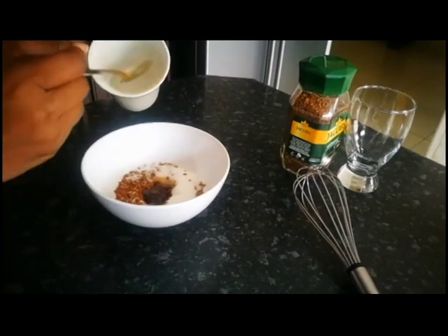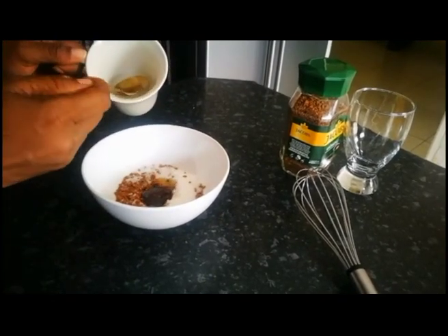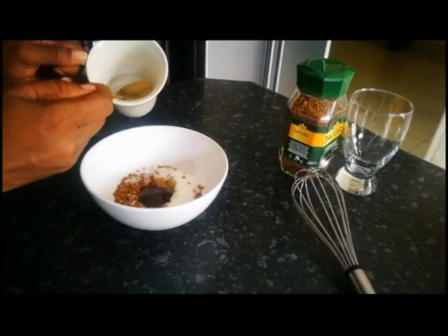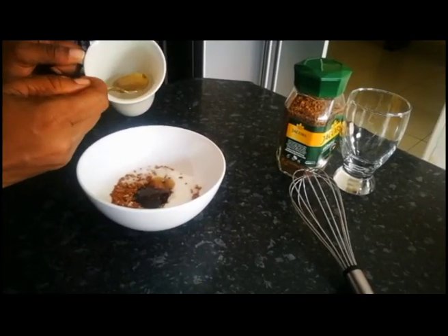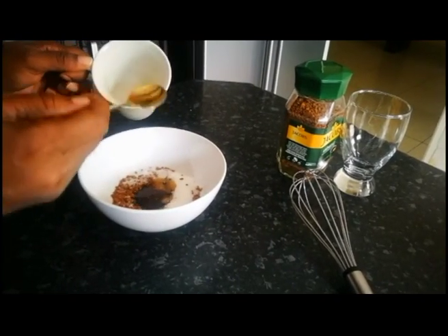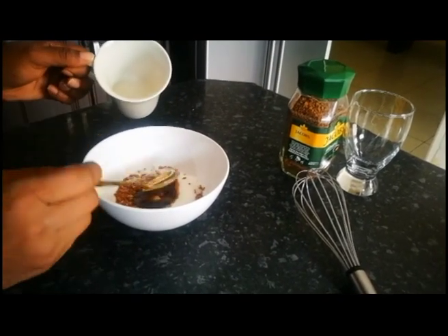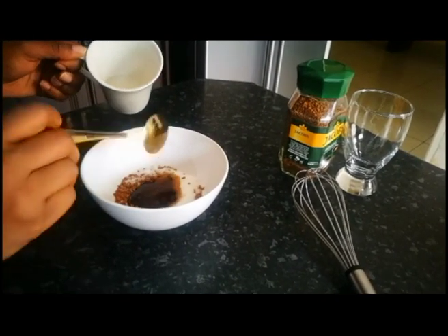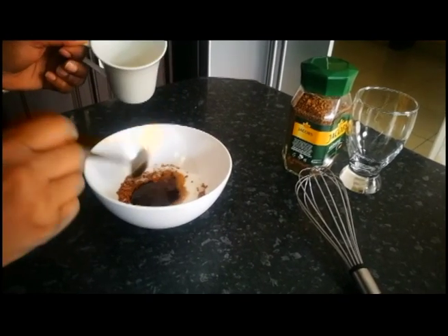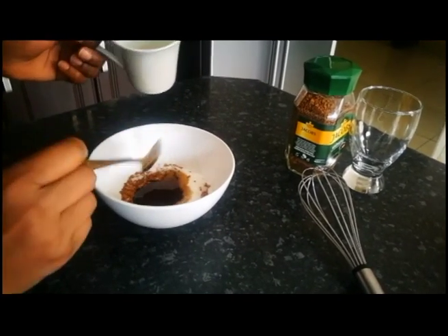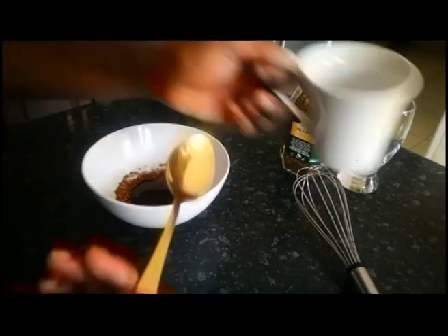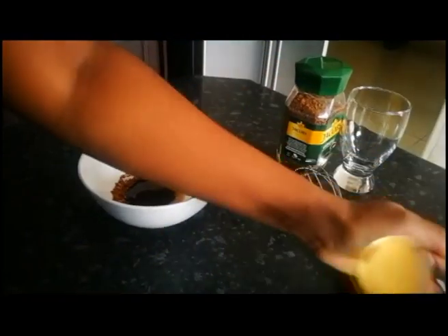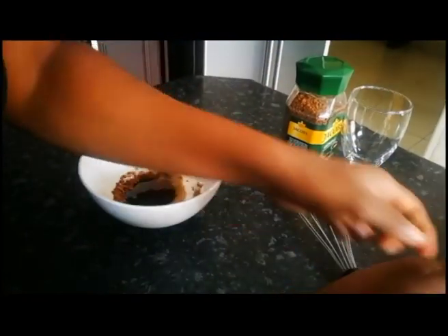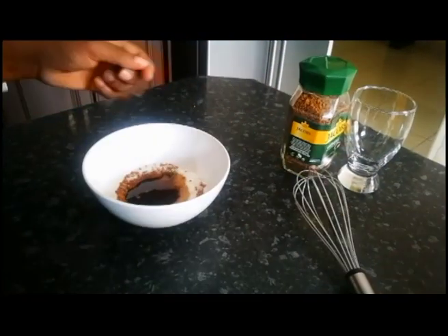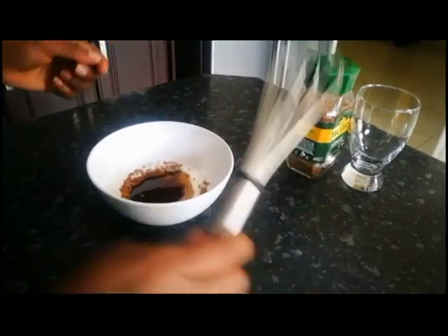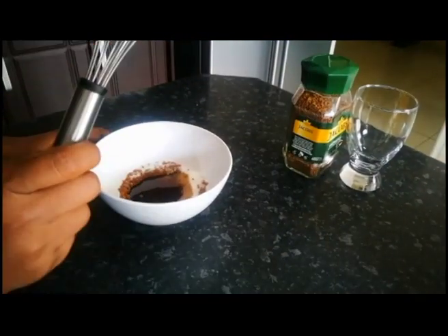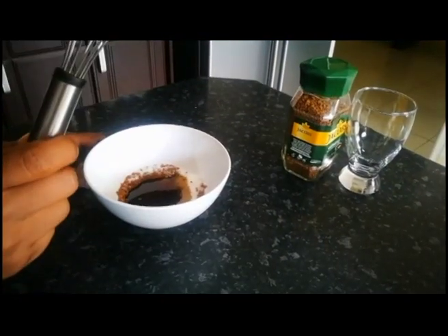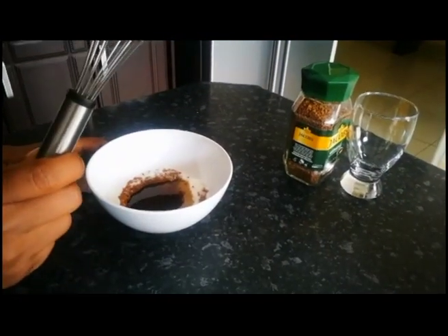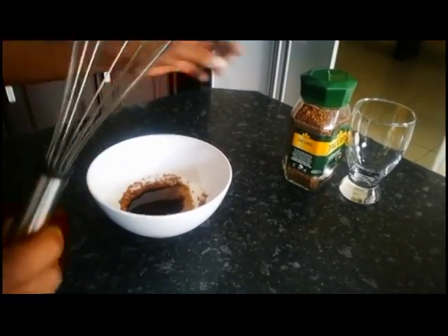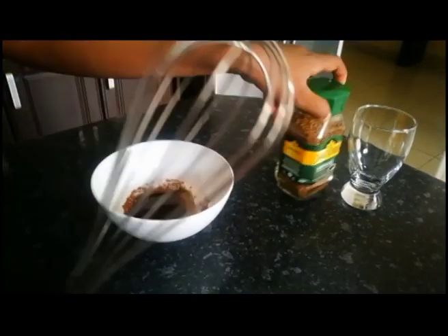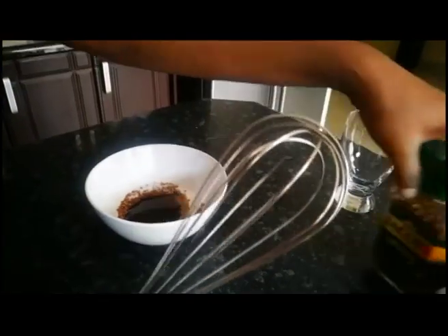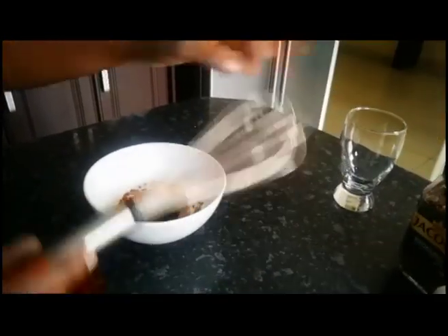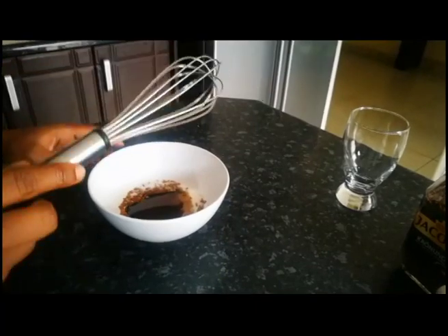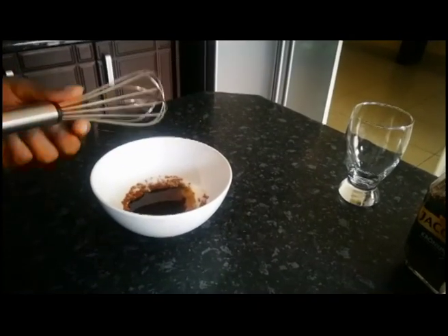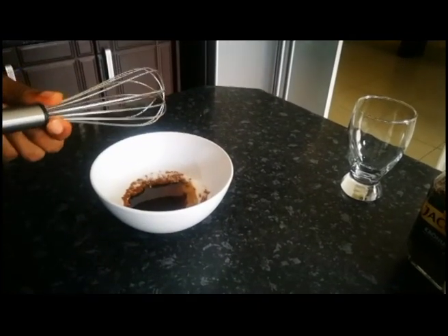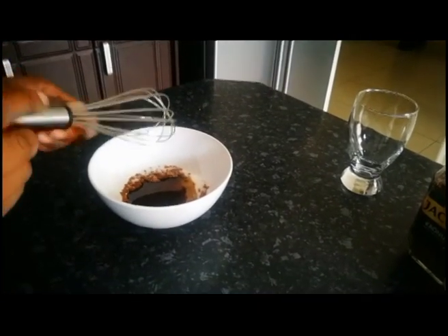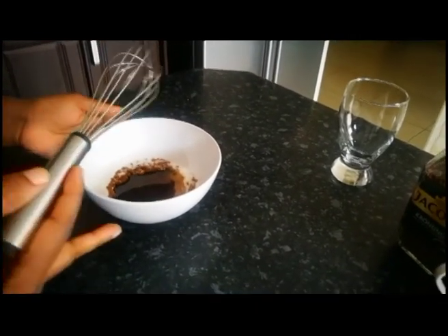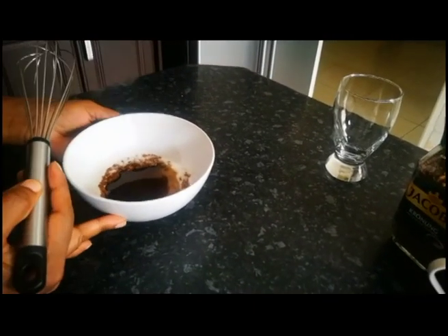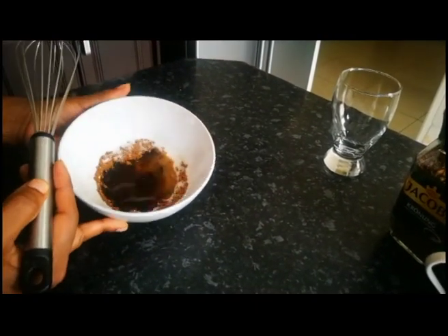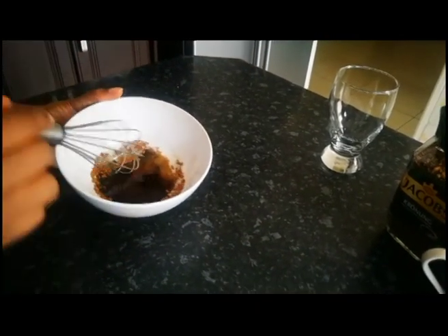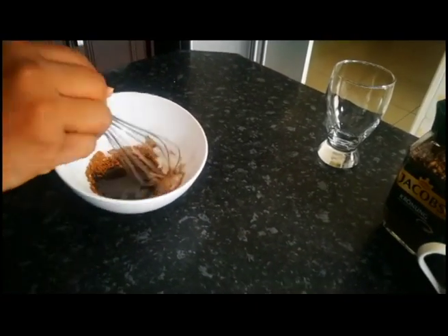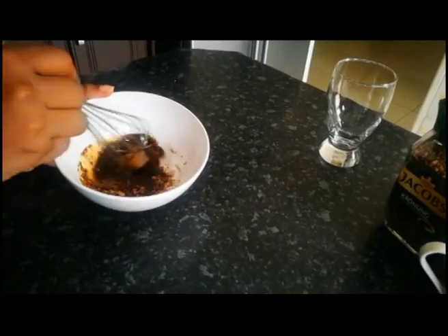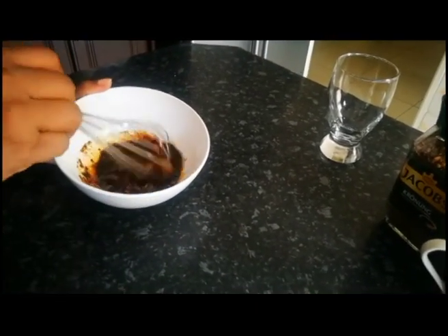Then with the same spoon I'm going to take two tablespoons of water — the same measurements. Make sure everything is proportional. I'm taking my whisk now, and that's where the work begins — I'll start whisking.